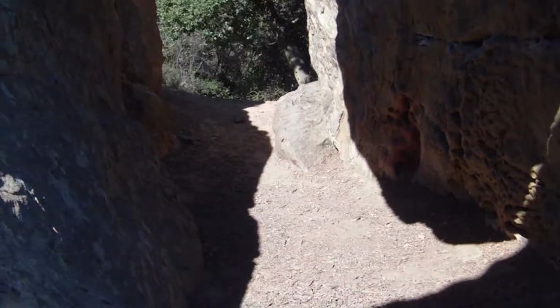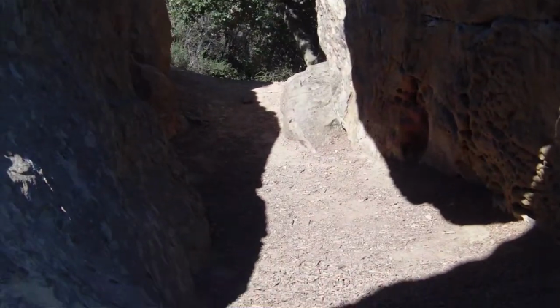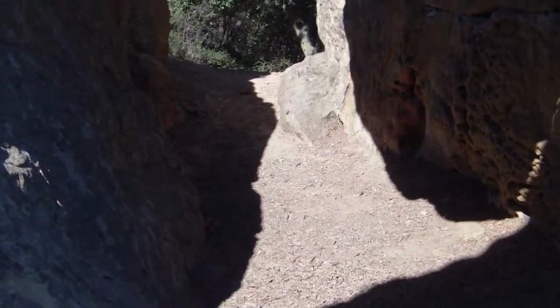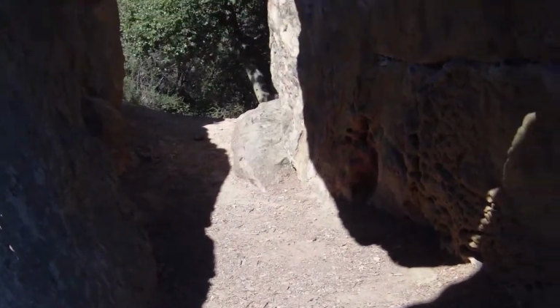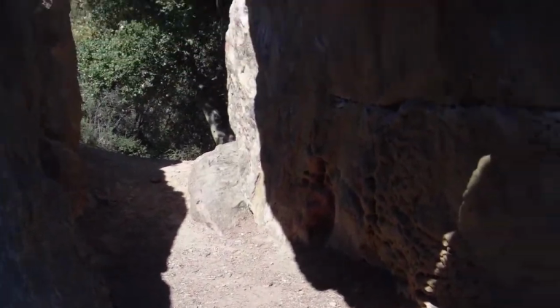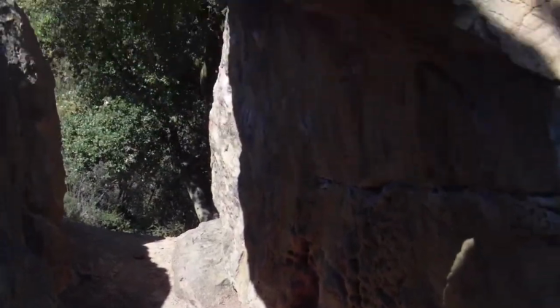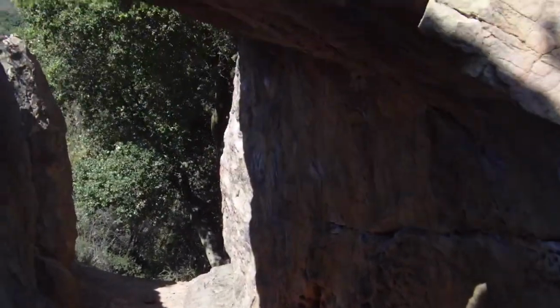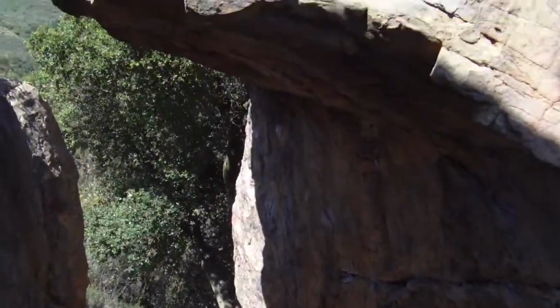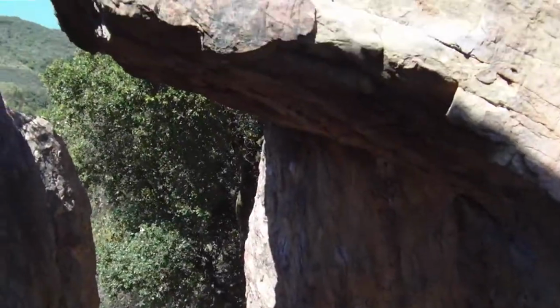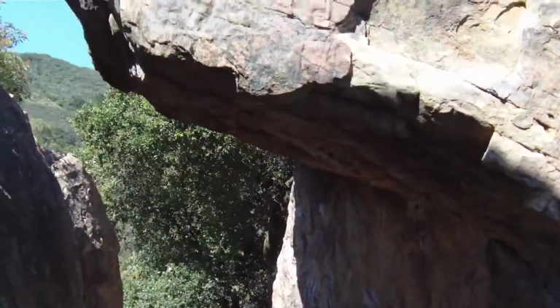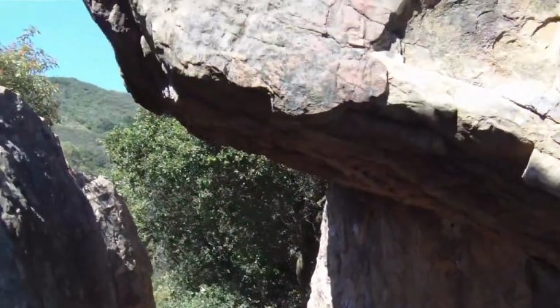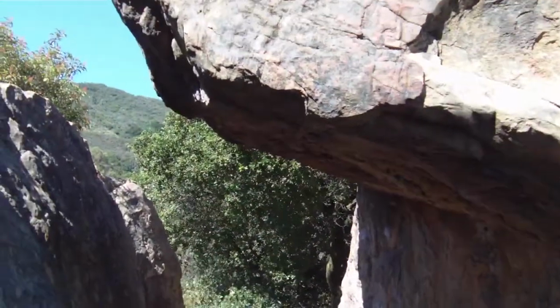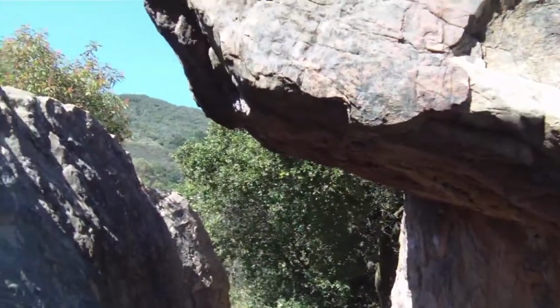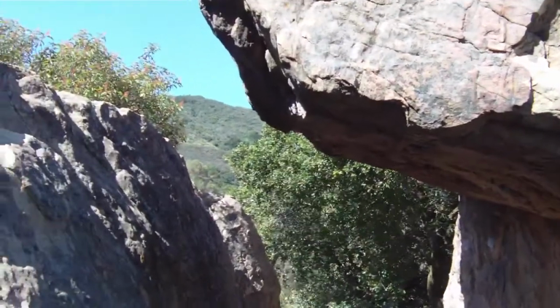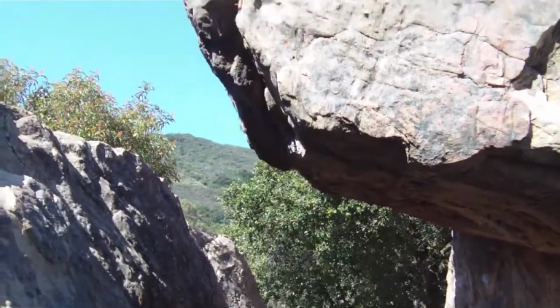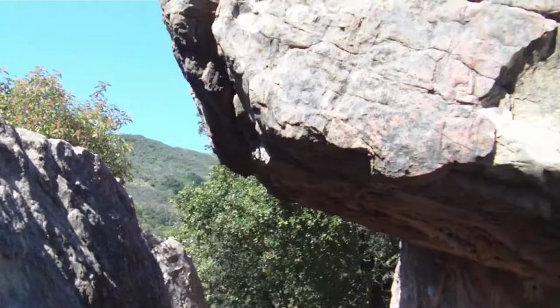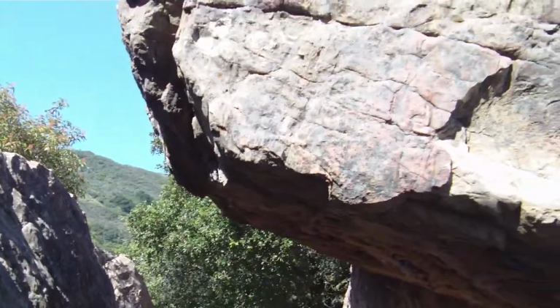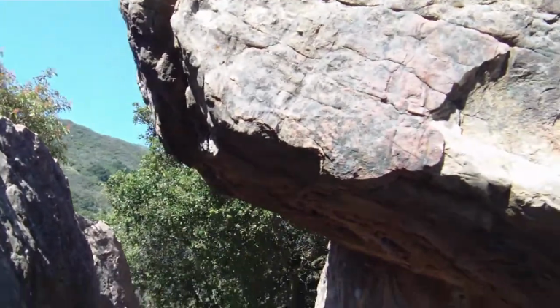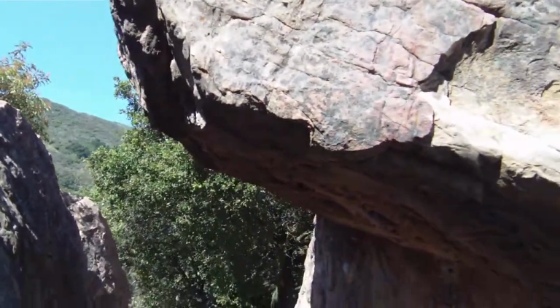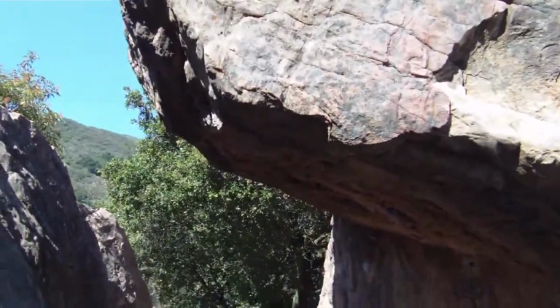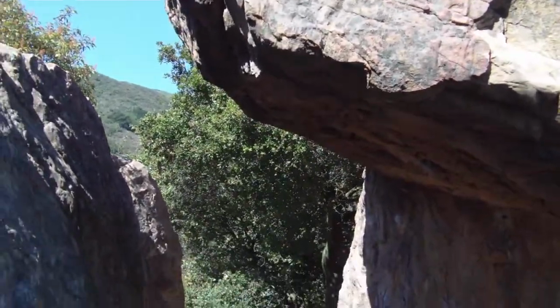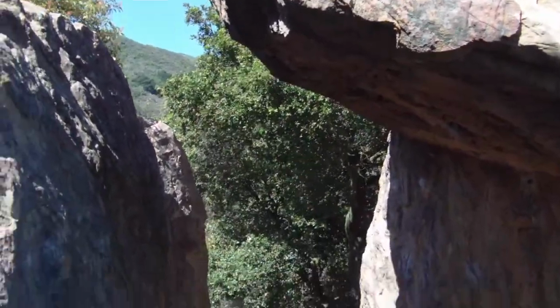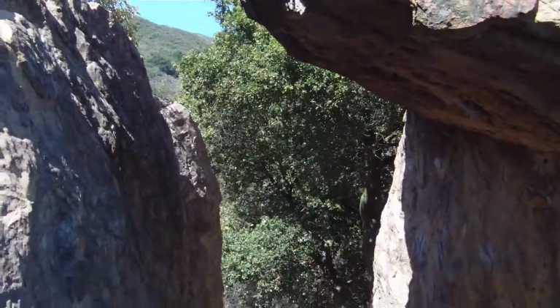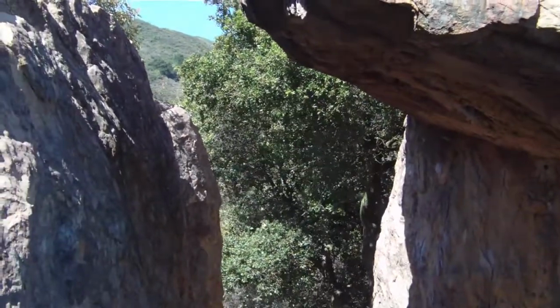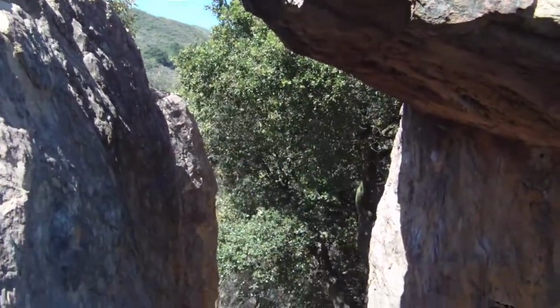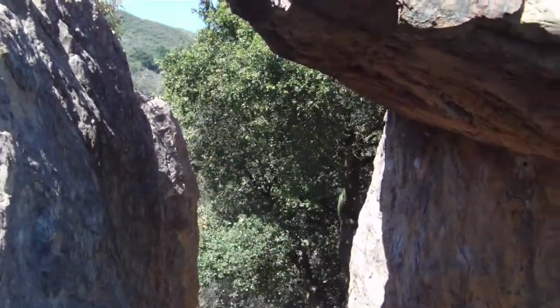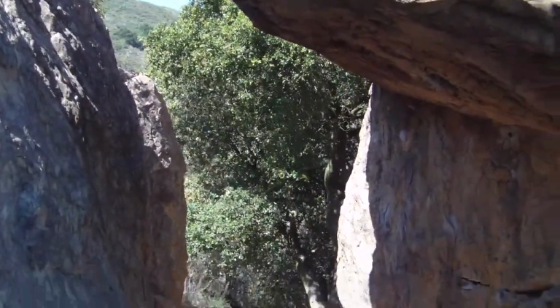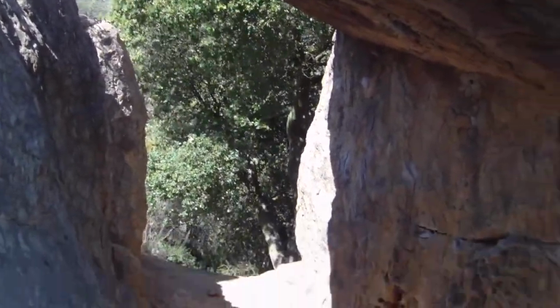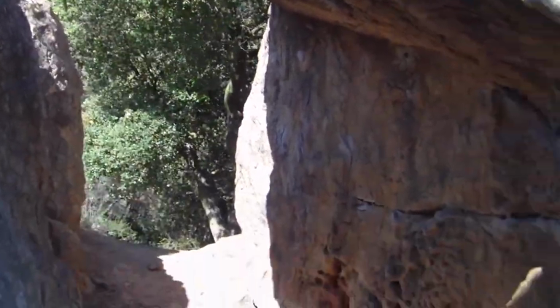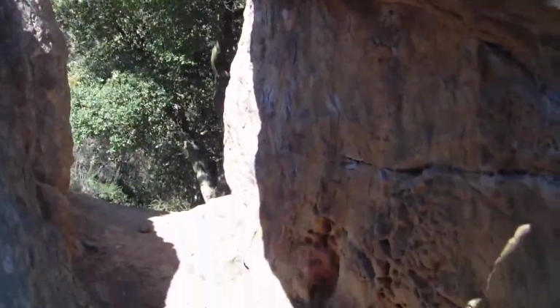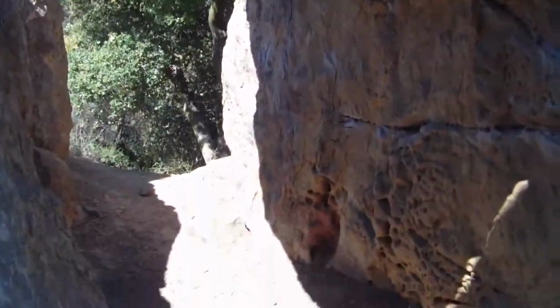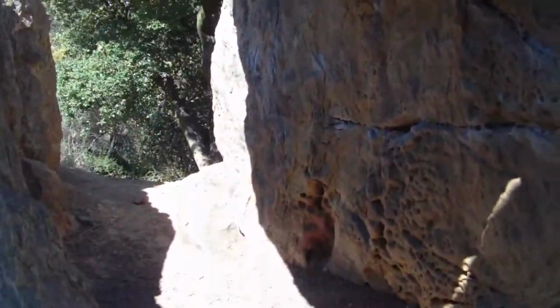Alright, here's the other one. You guys got a big overhang. Pretty neat. There we go.